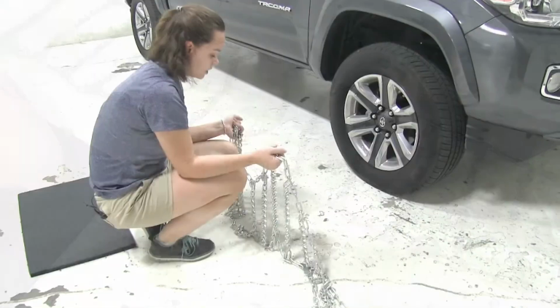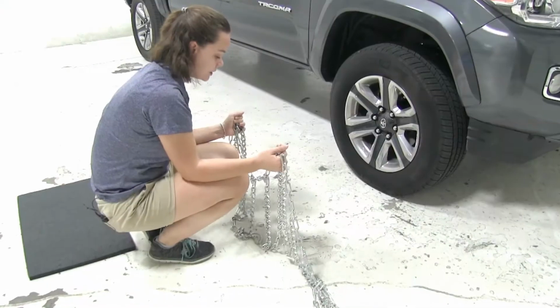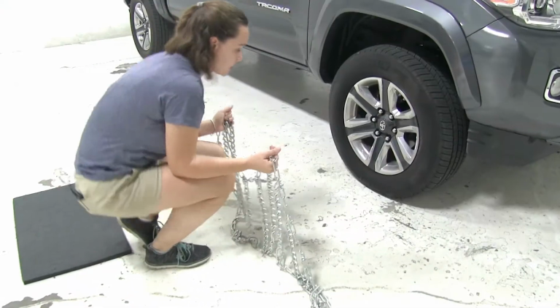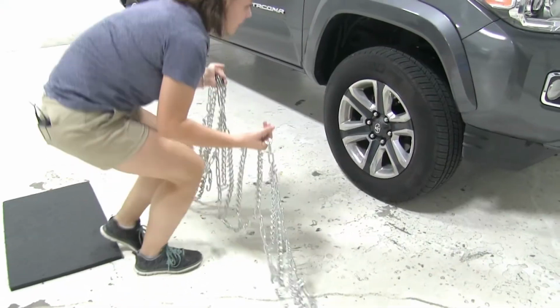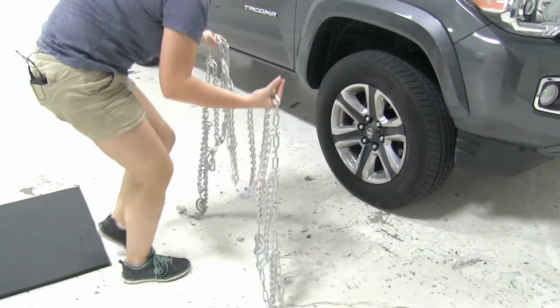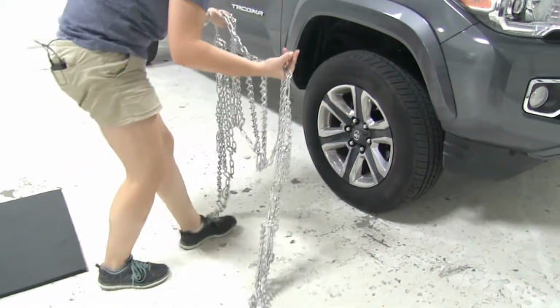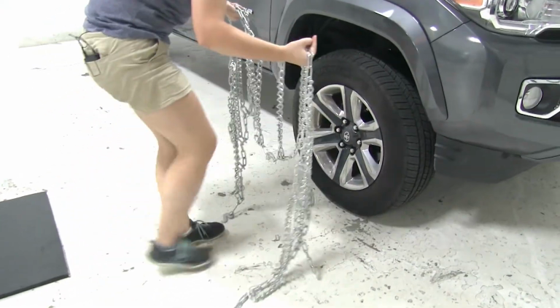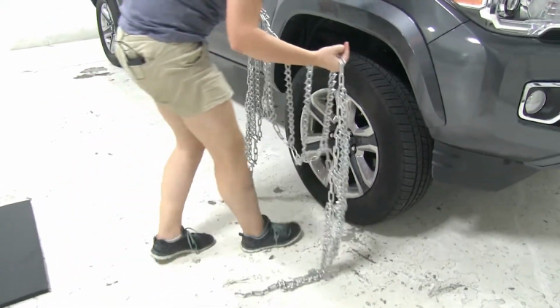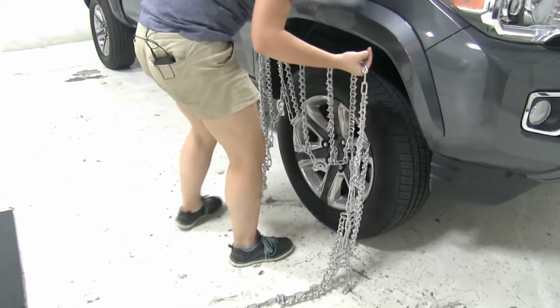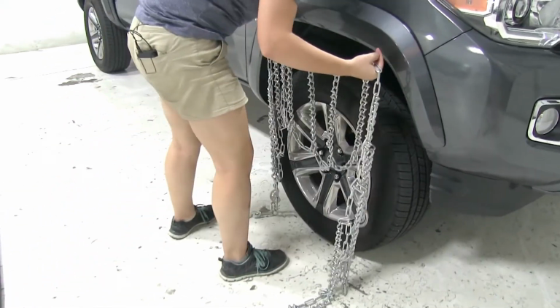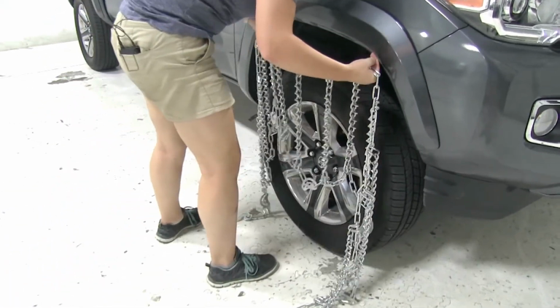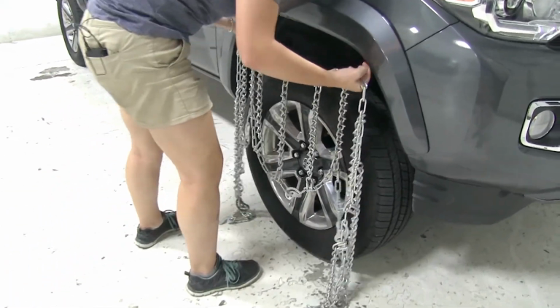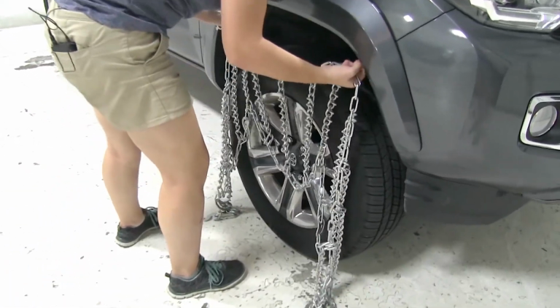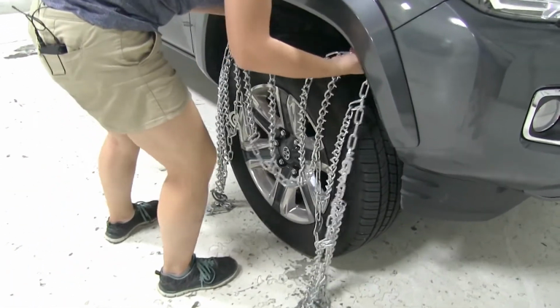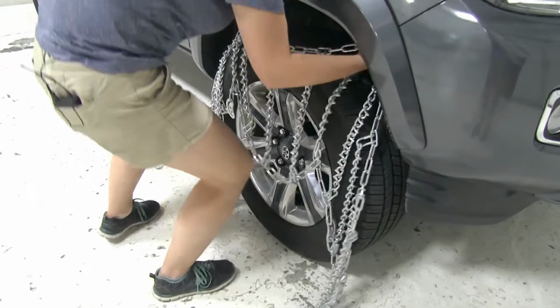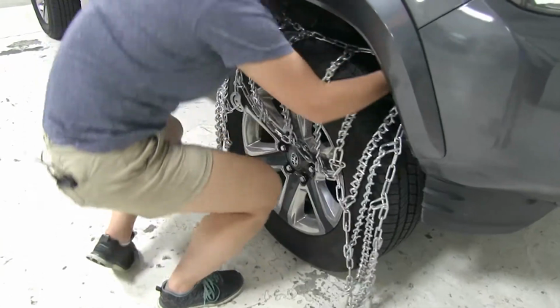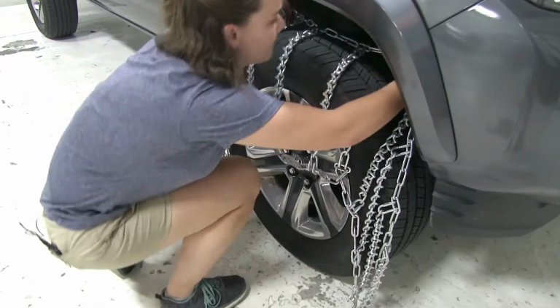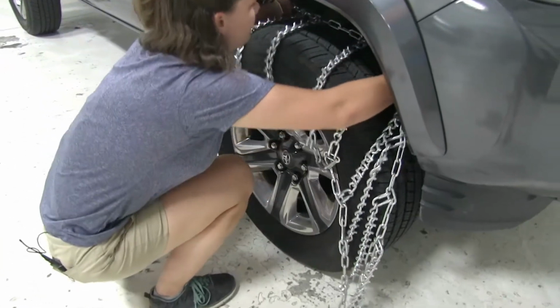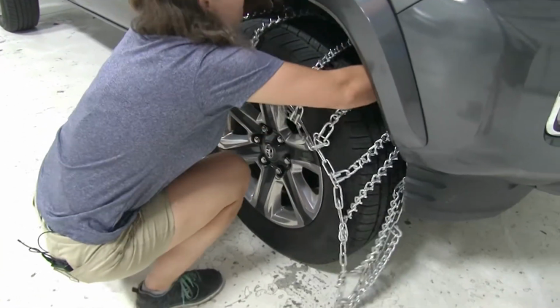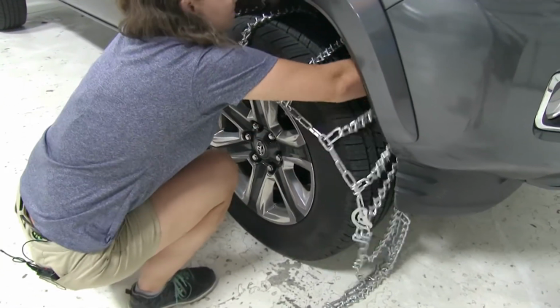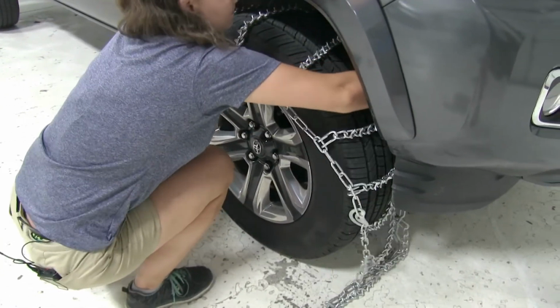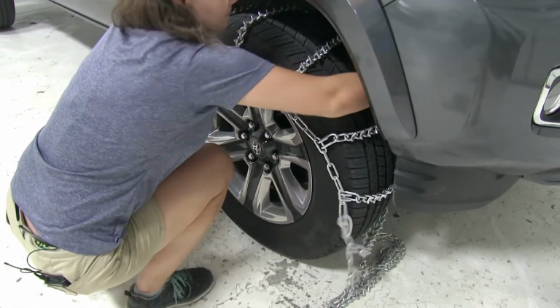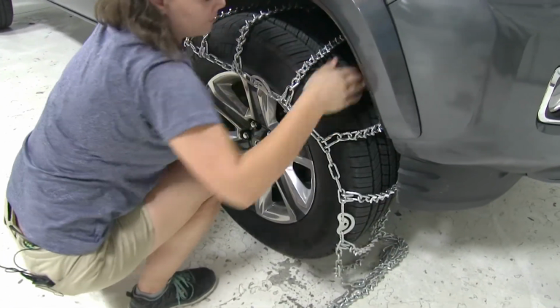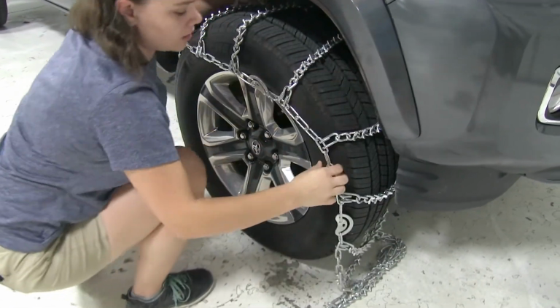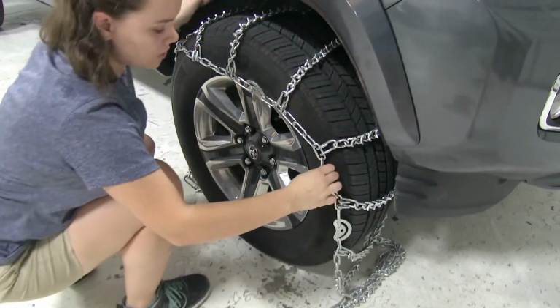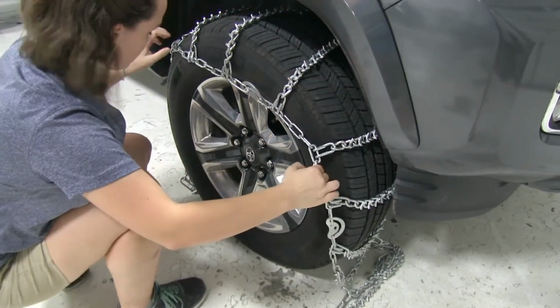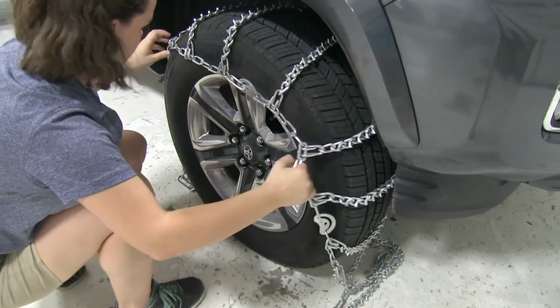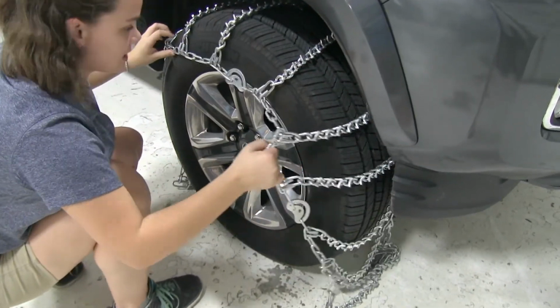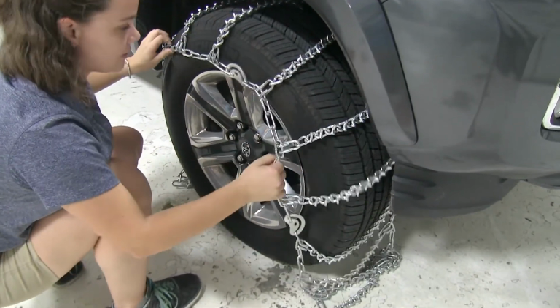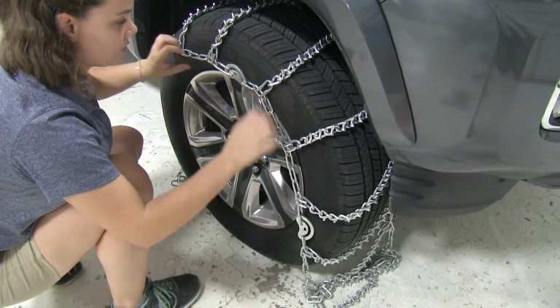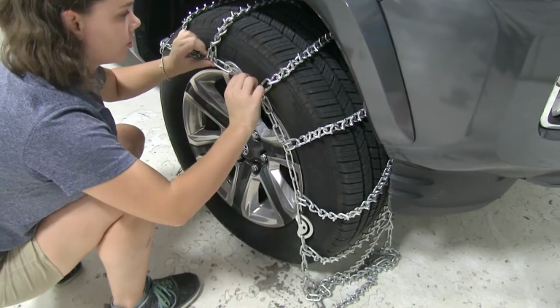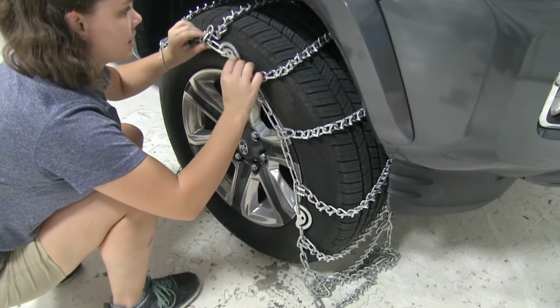Now we can take our tire chain and drape it over our tire. We want to adjust it so that it sits evenly around our whole tire.